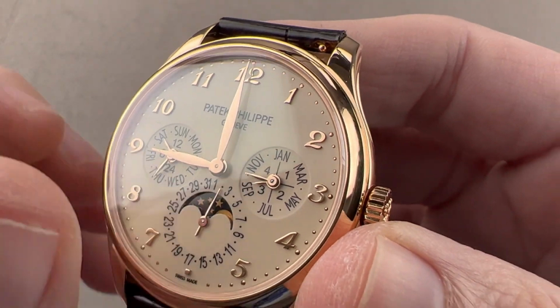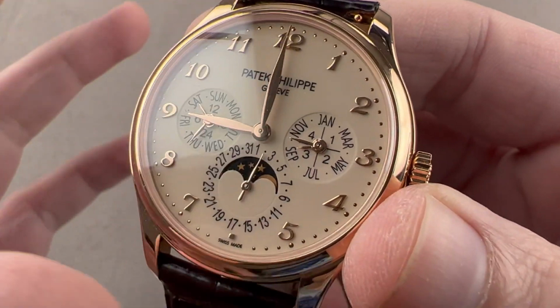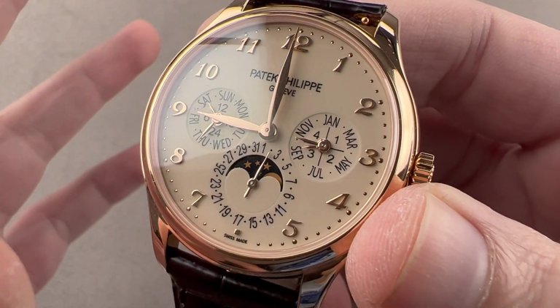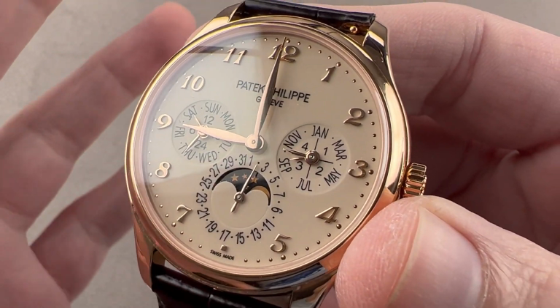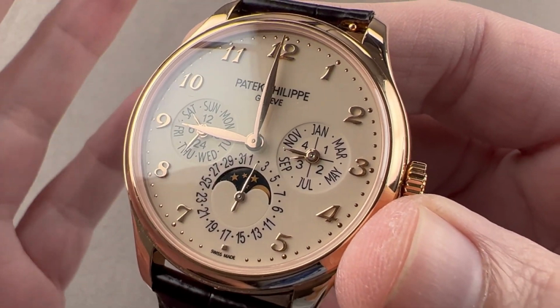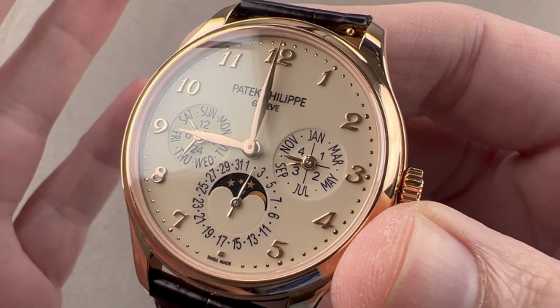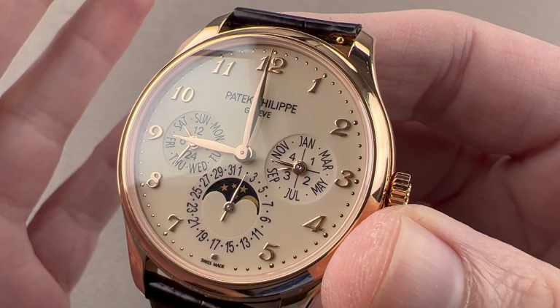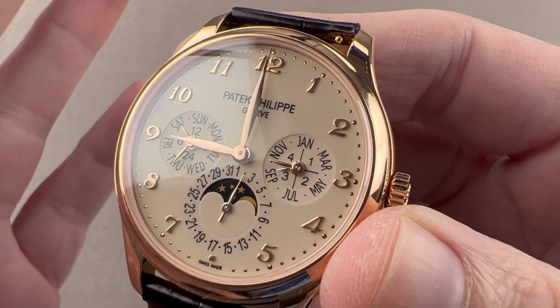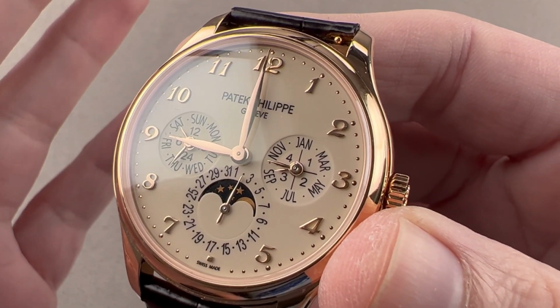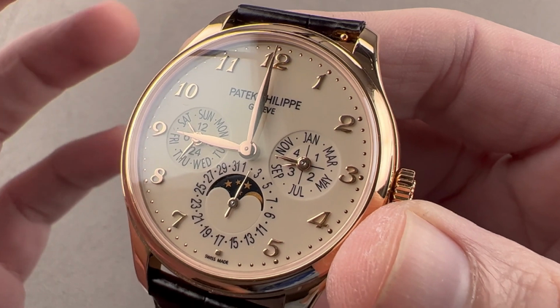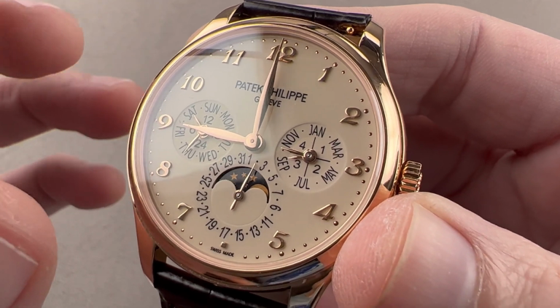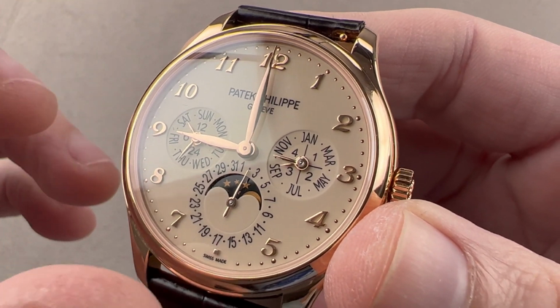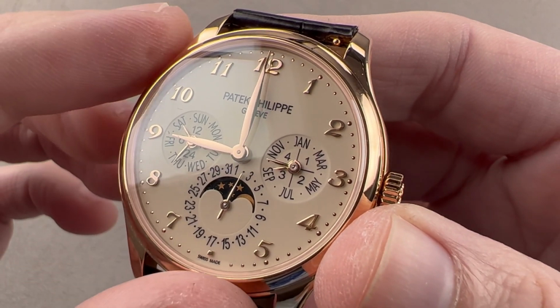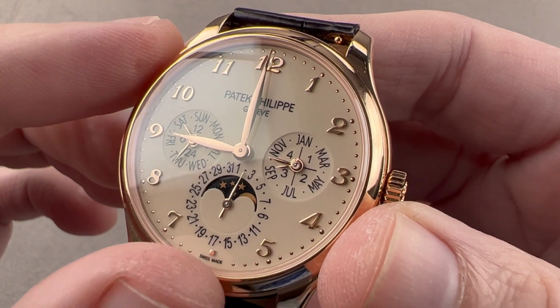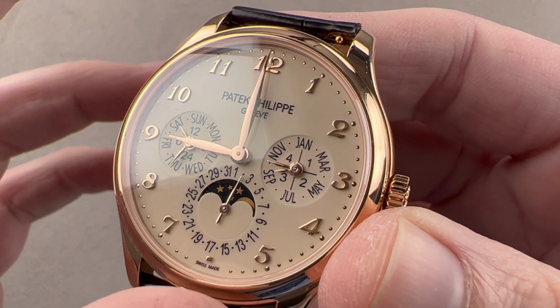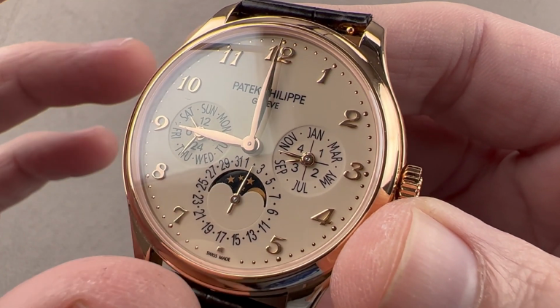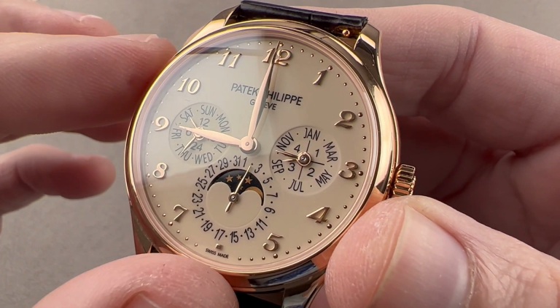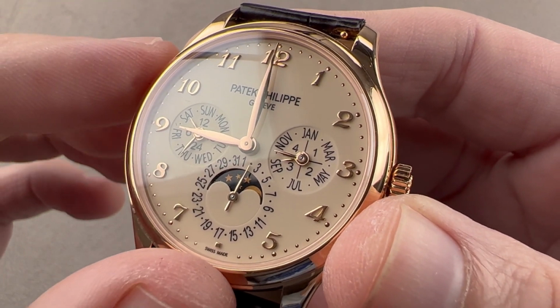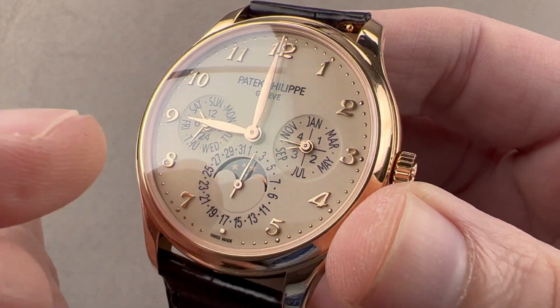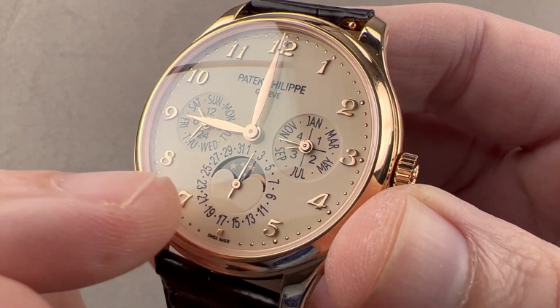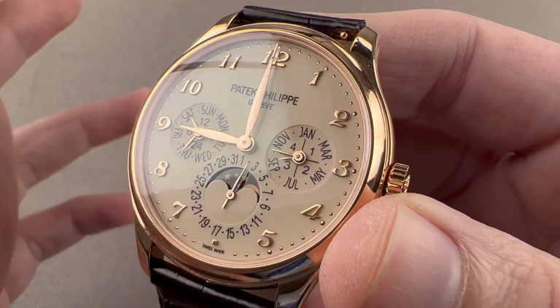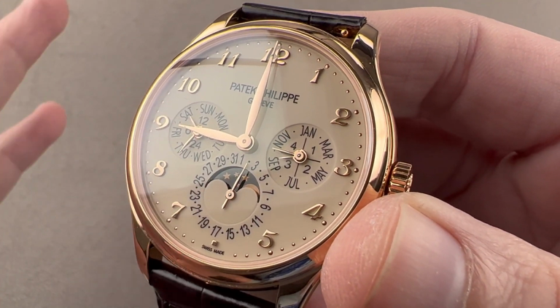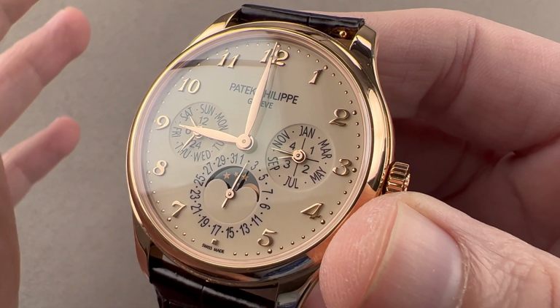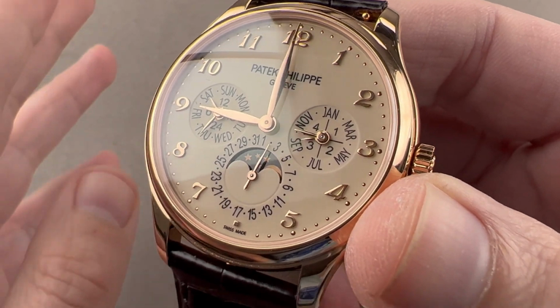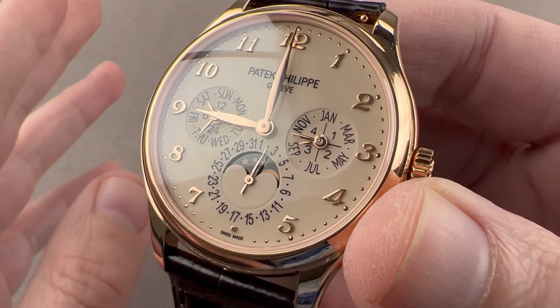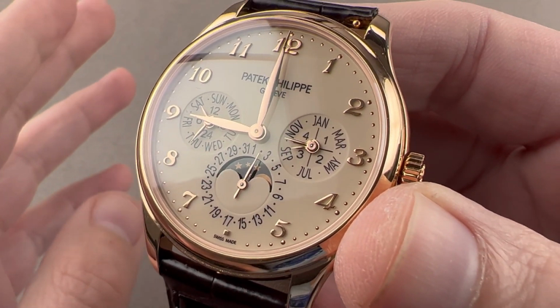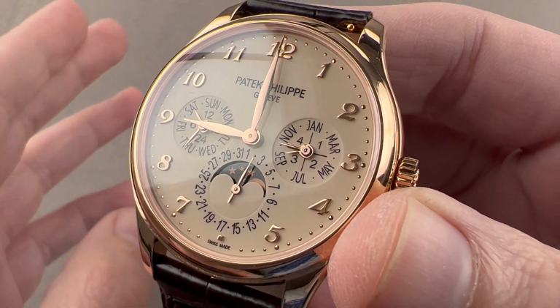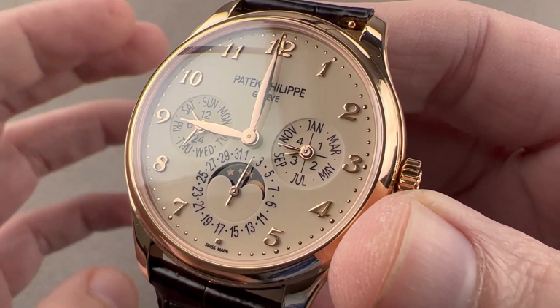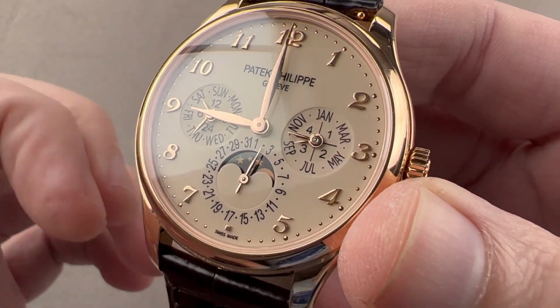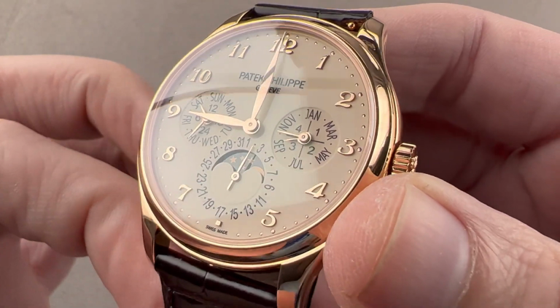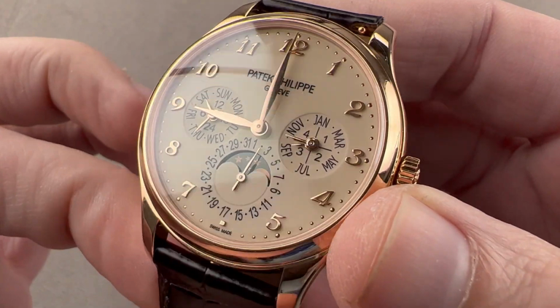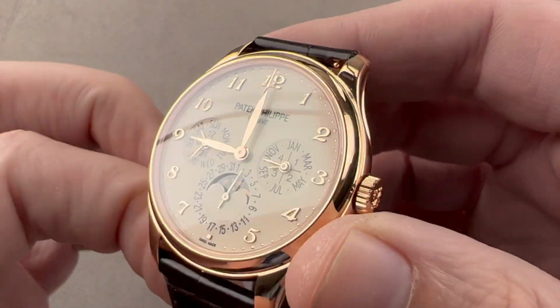The perpetual calendar can deal with irregular length months and leap years, and it does not need to be adjusted until the year 2100. The moon phase, once set, has an accuracy interval of 122 years.